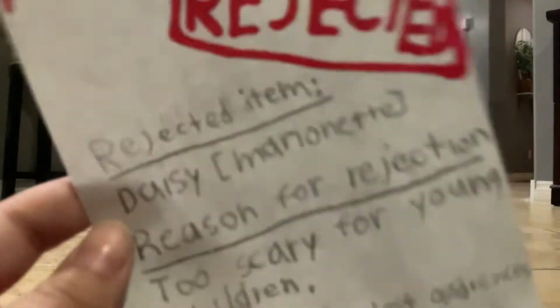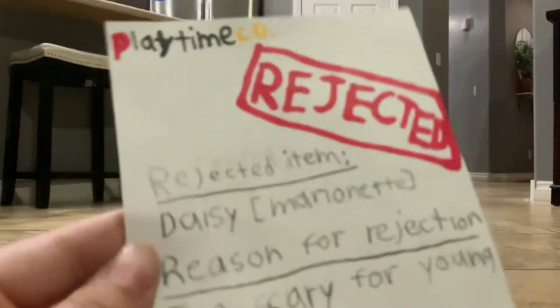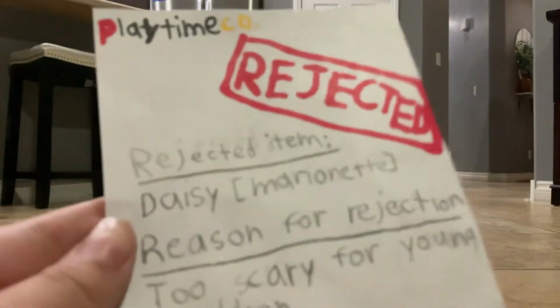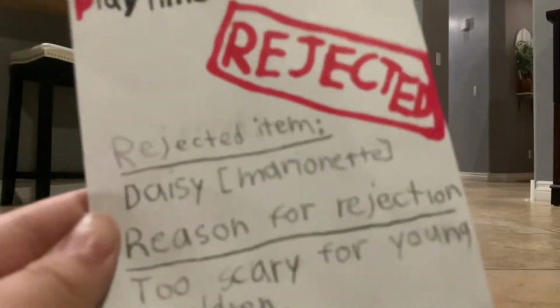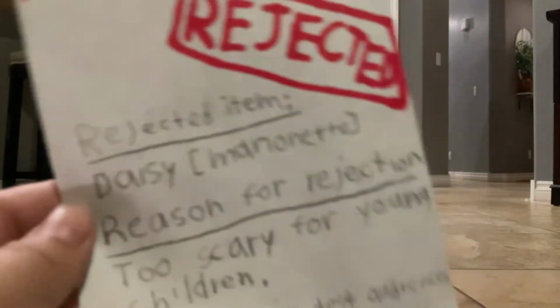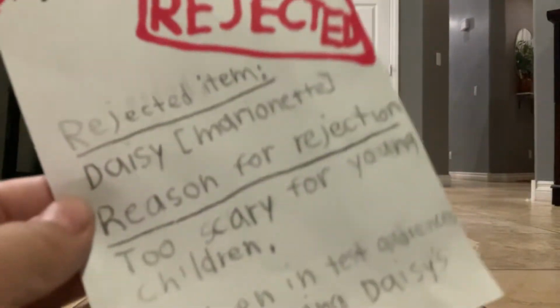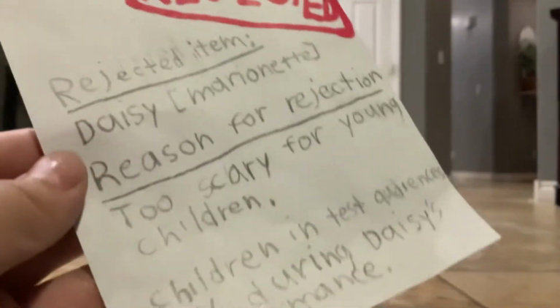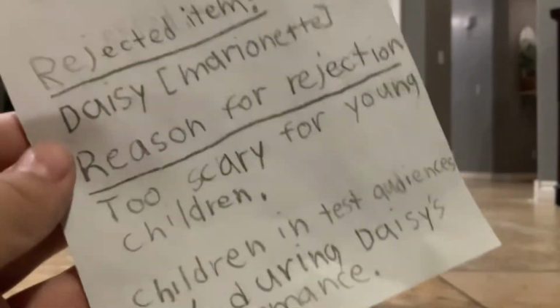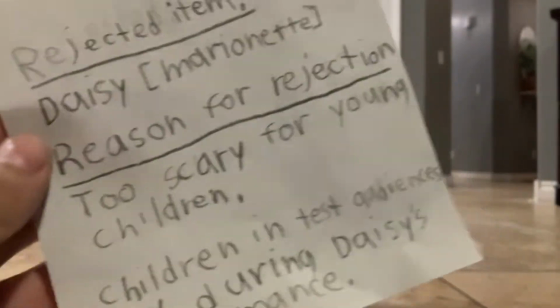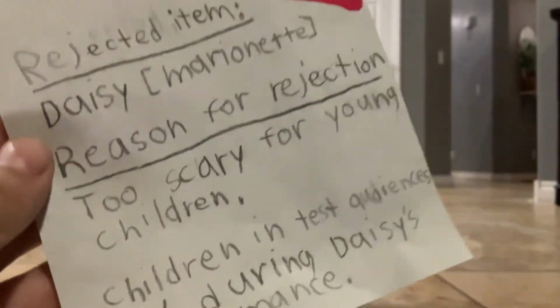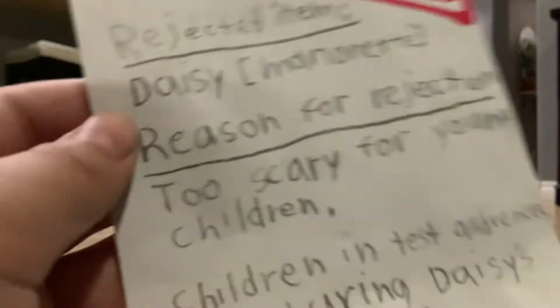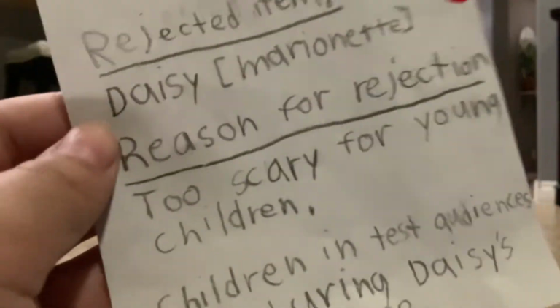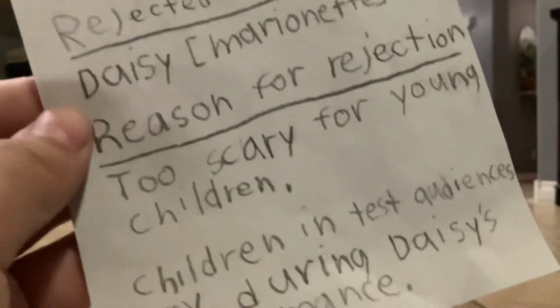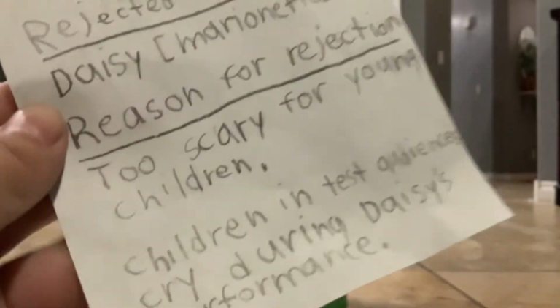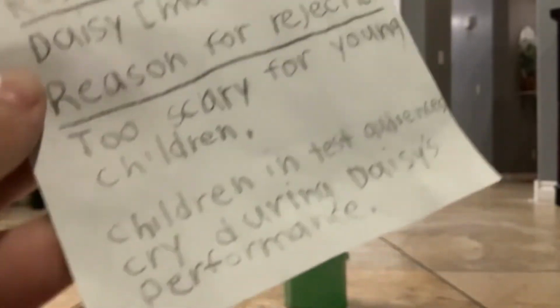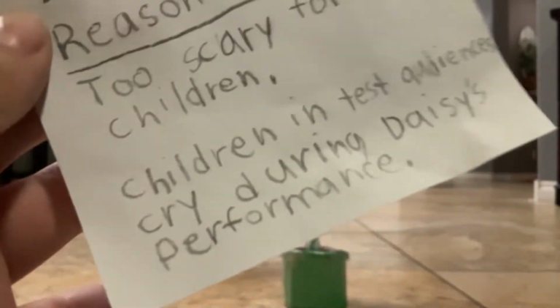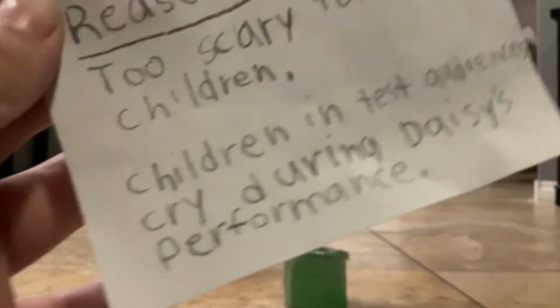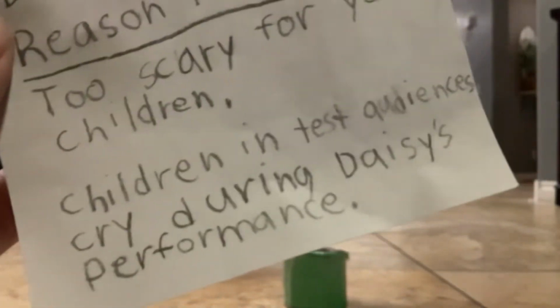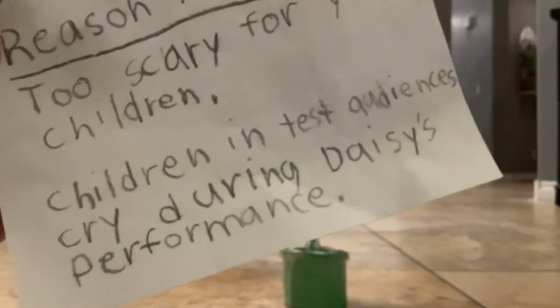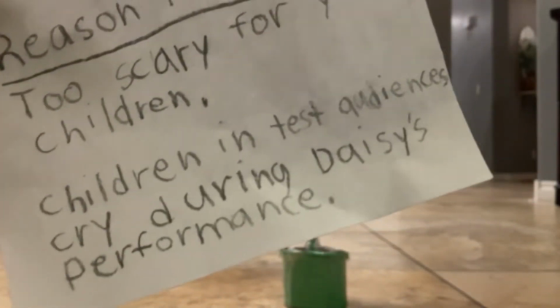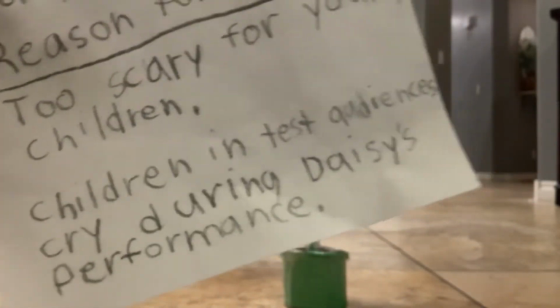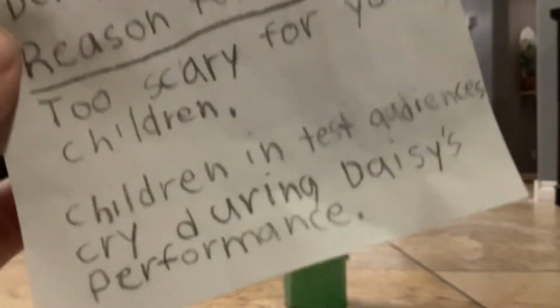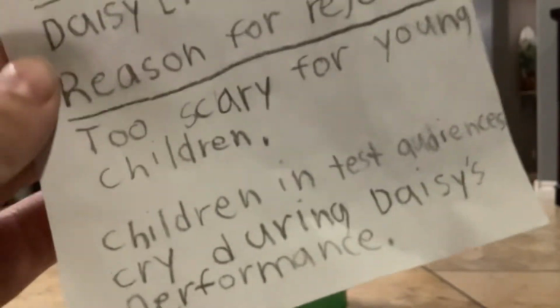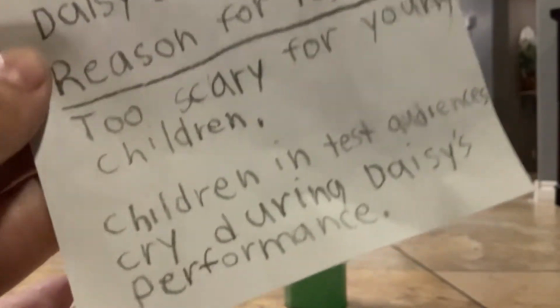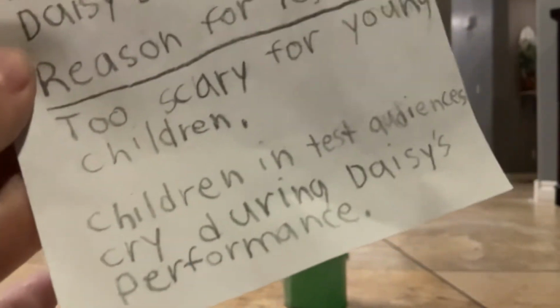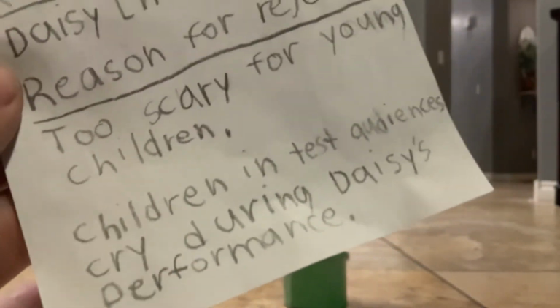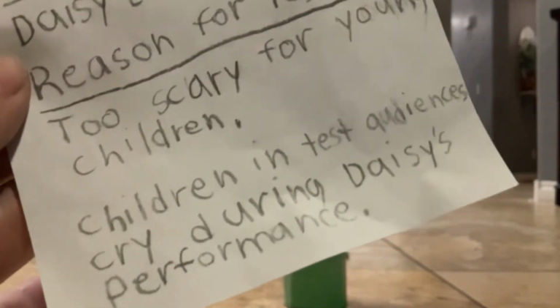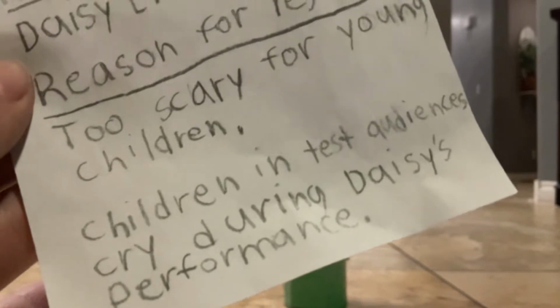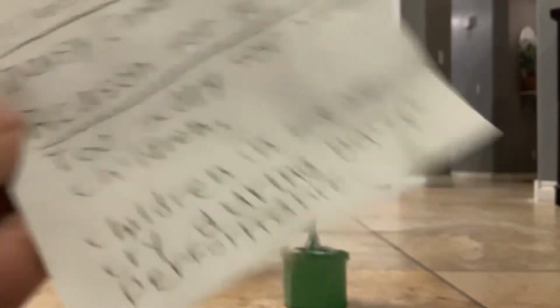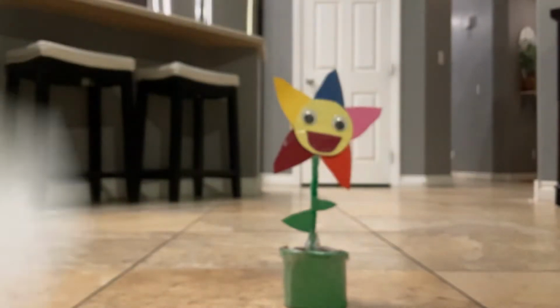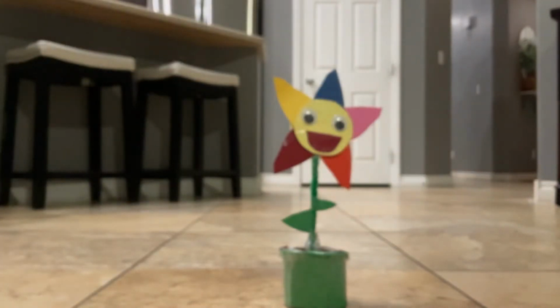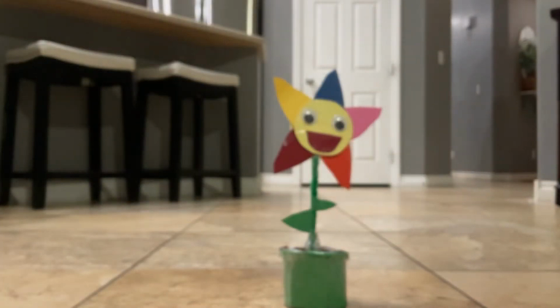Rejected item: Daisy Marion. Reason for rejecting: too scary for children. Children and test audience cried during Daisy's performance.